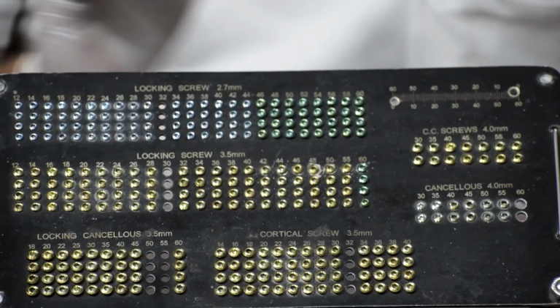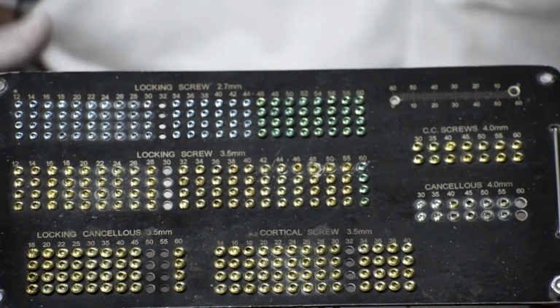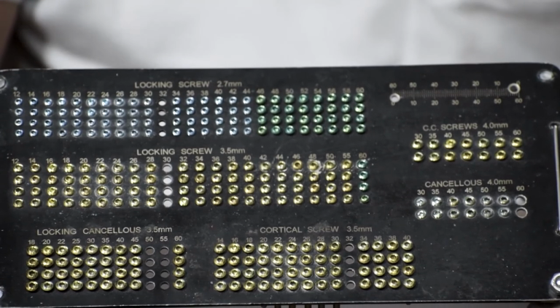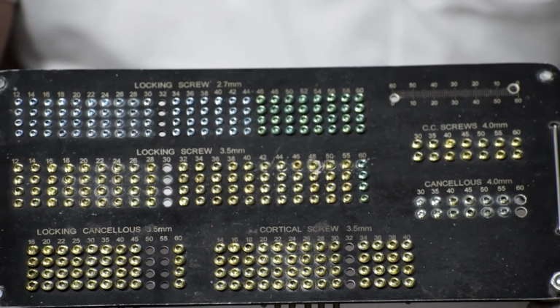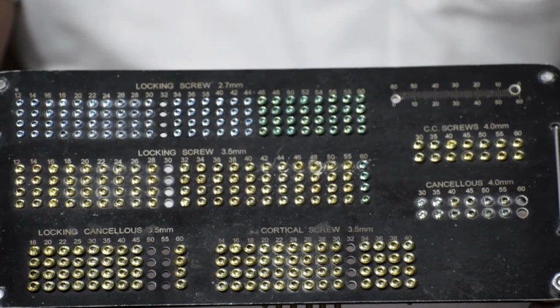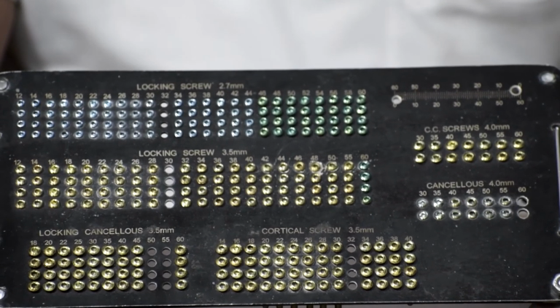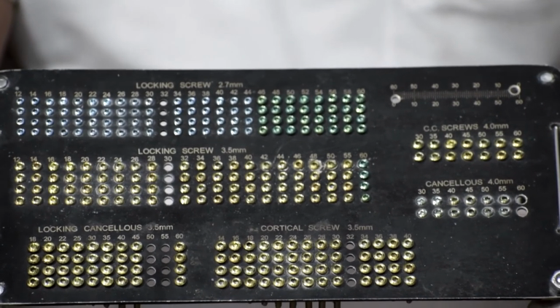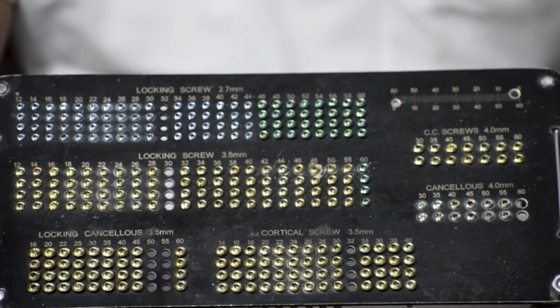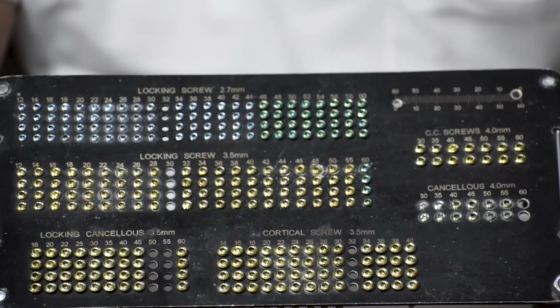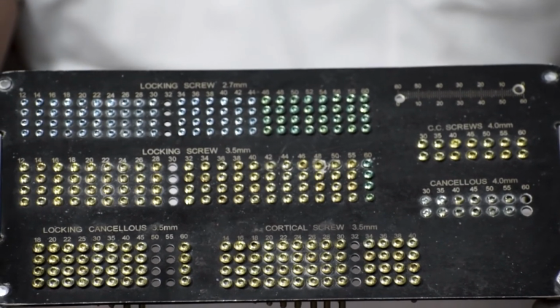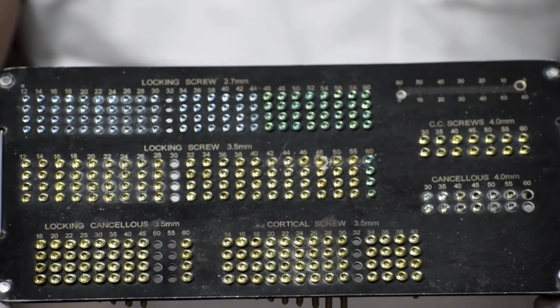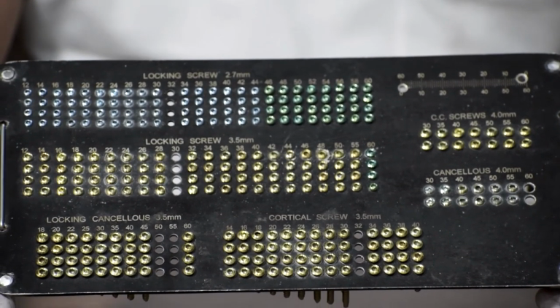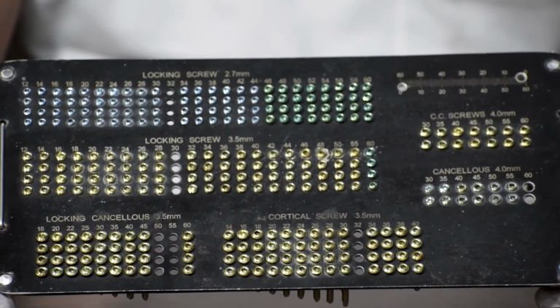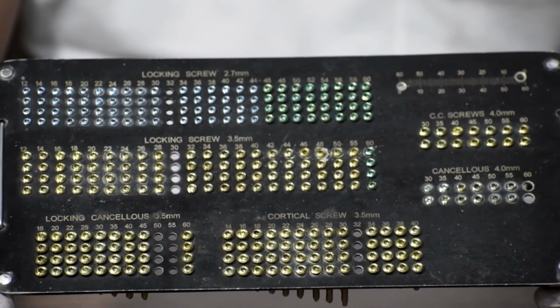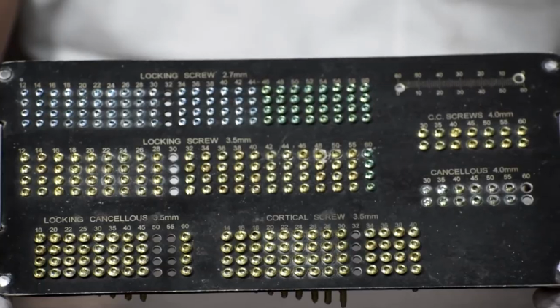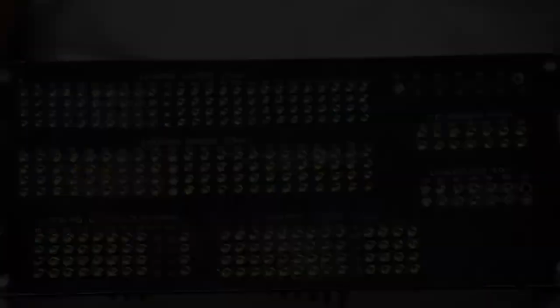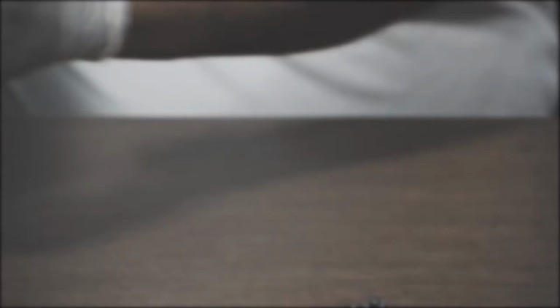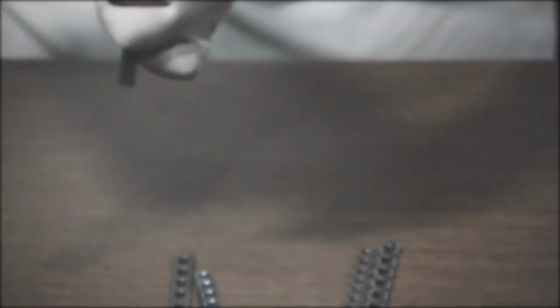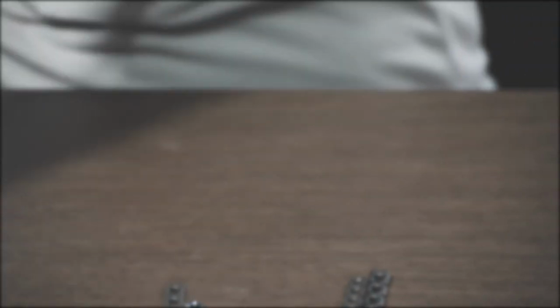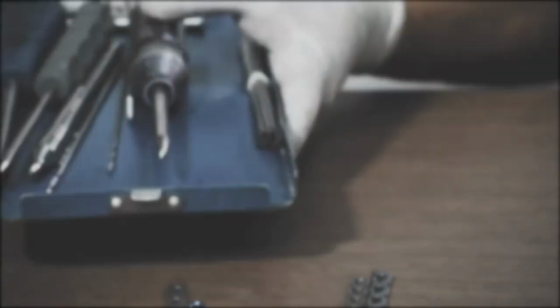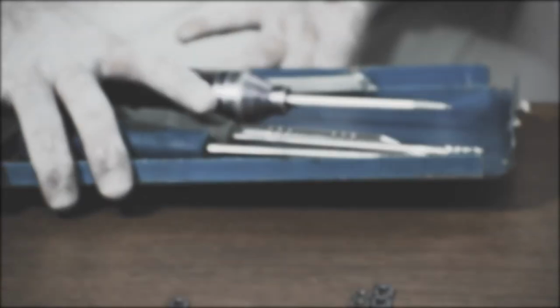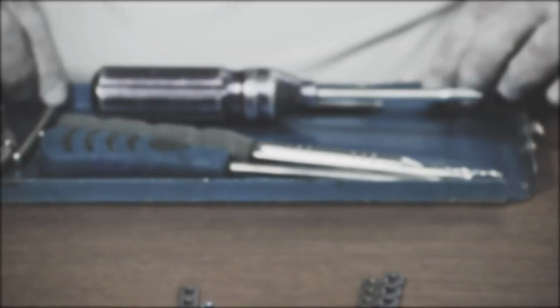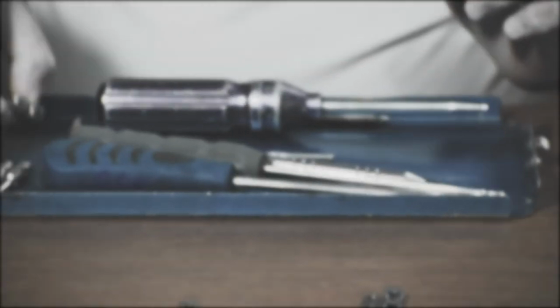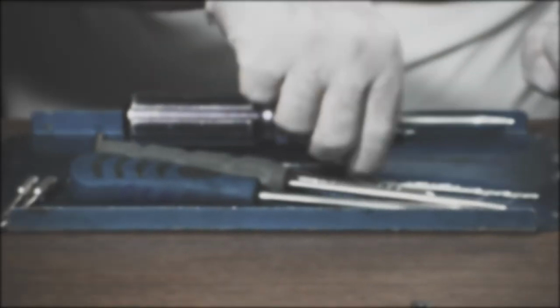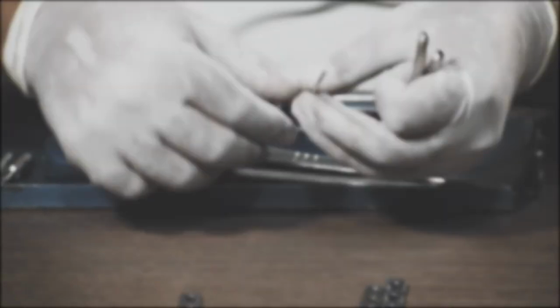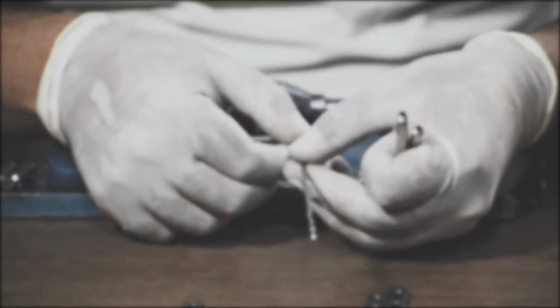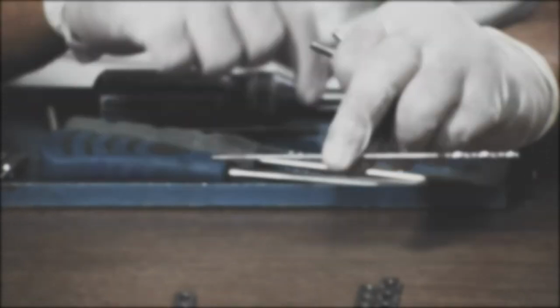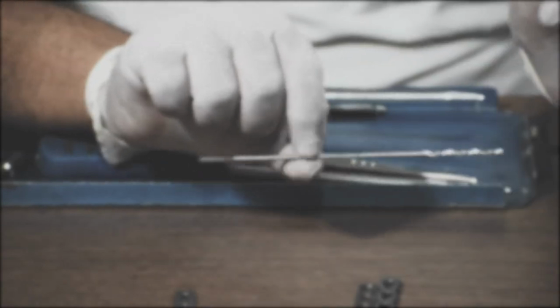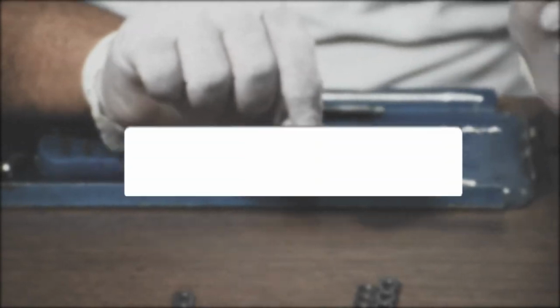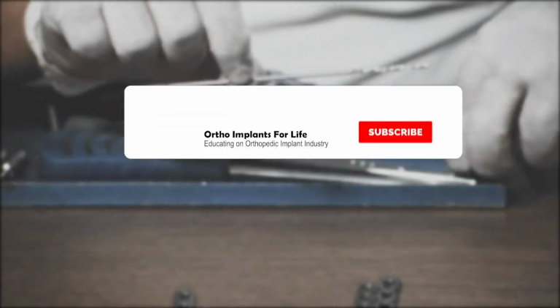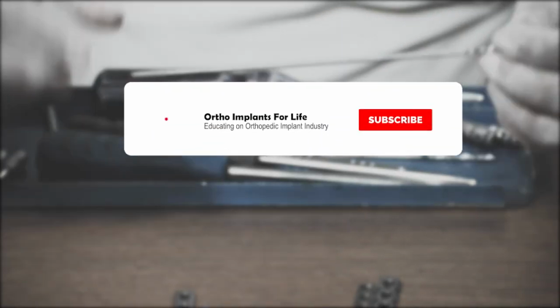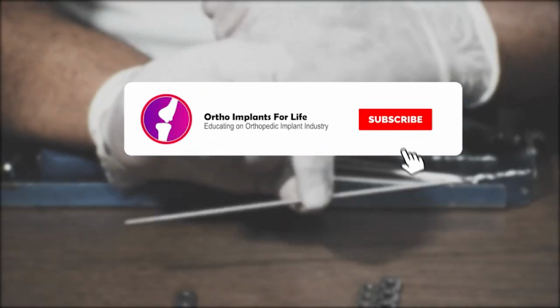That will be all for today's video on clavicle fracture instruments. If you enjoyed the video, please like it and share it. If you are new to our channel, subscribe and hit the bell icon to get notifications for our upcoming videos.